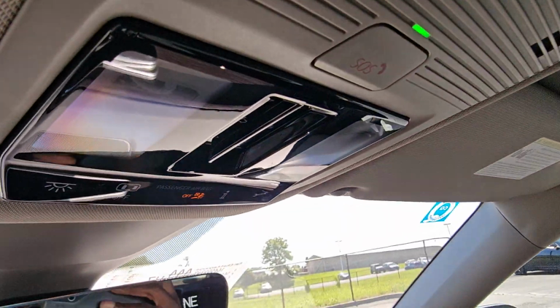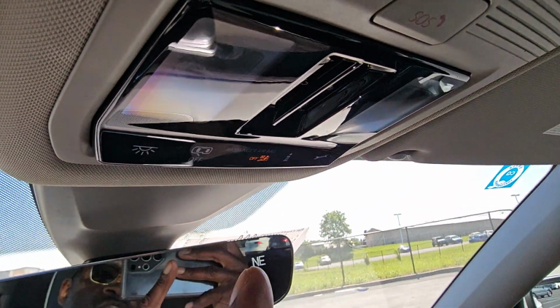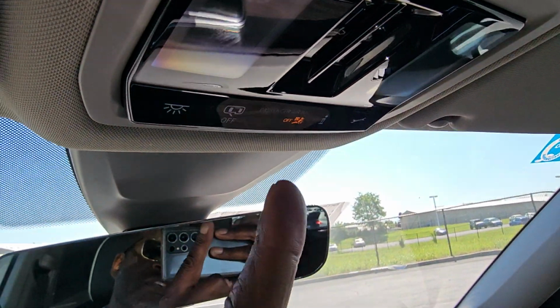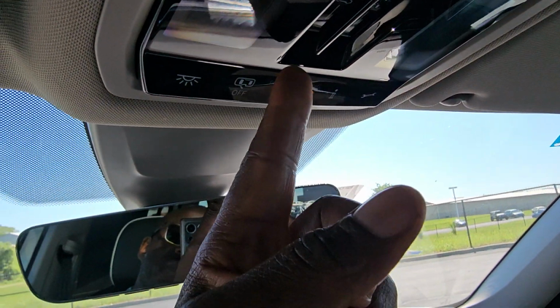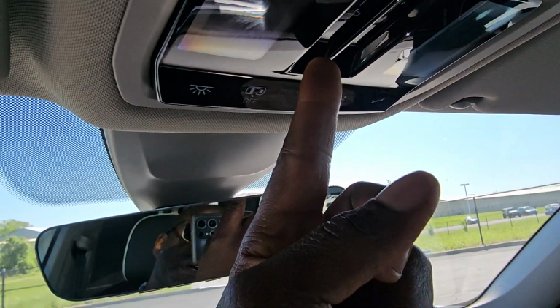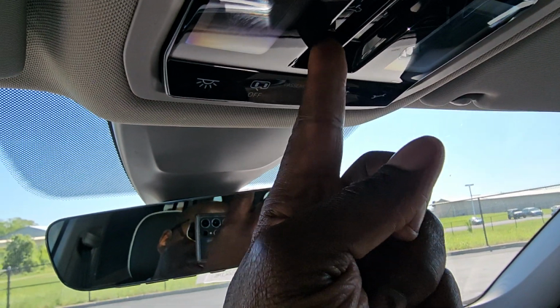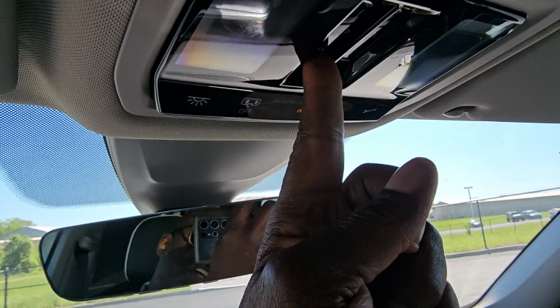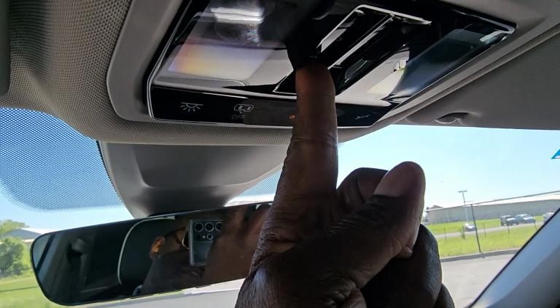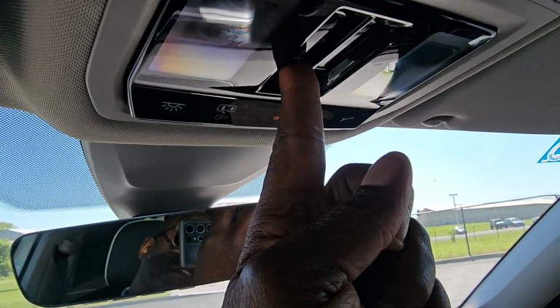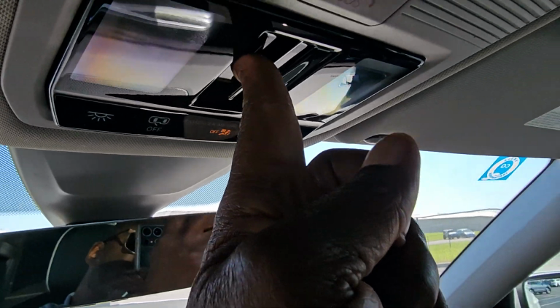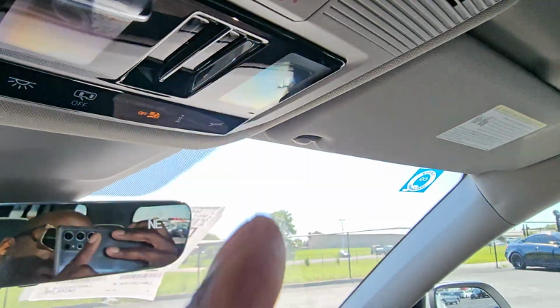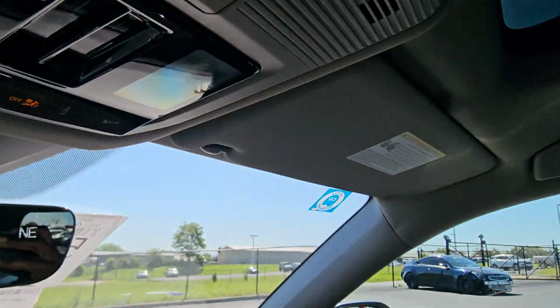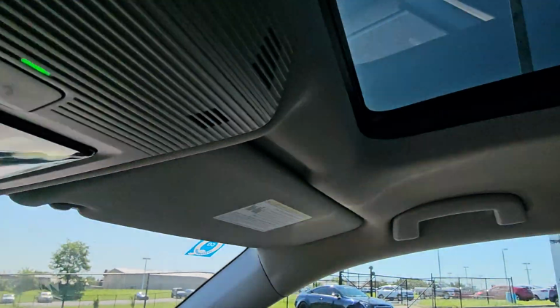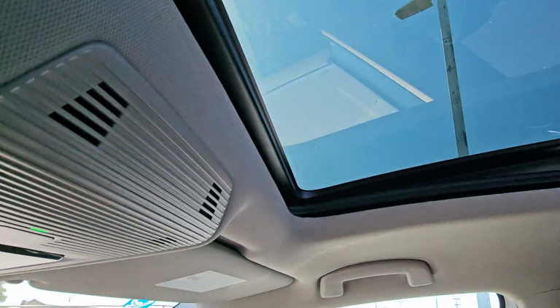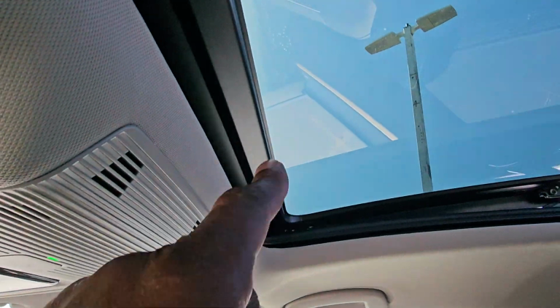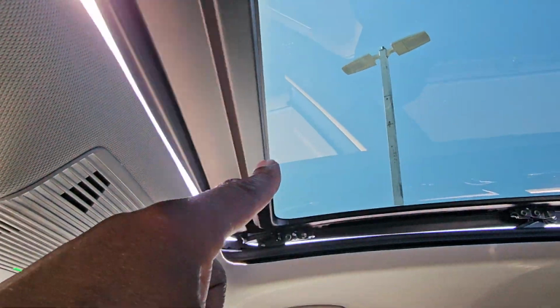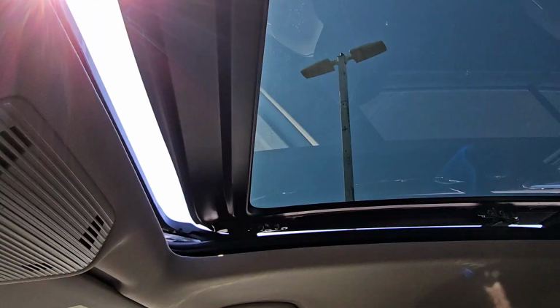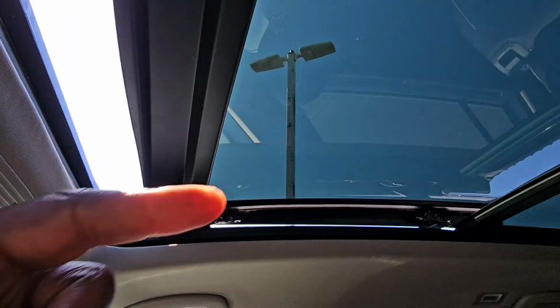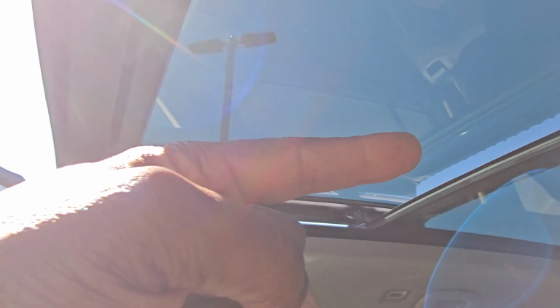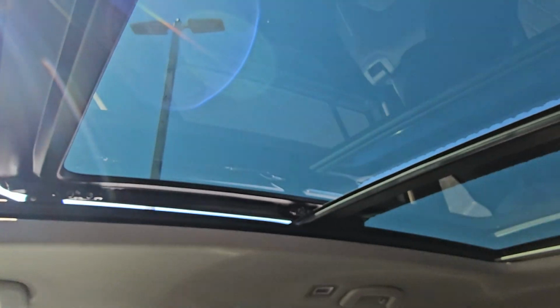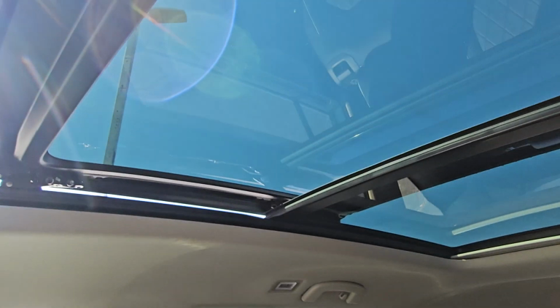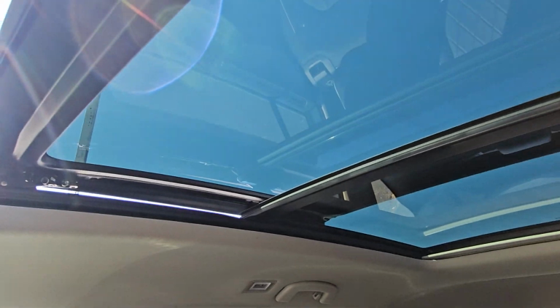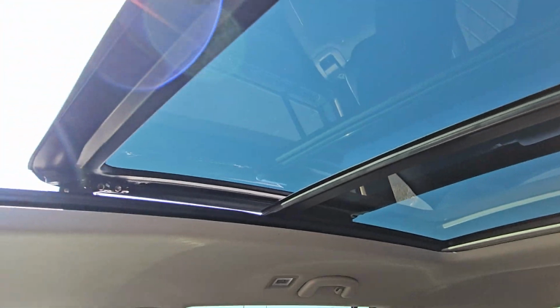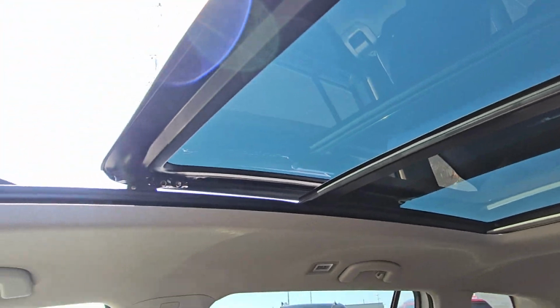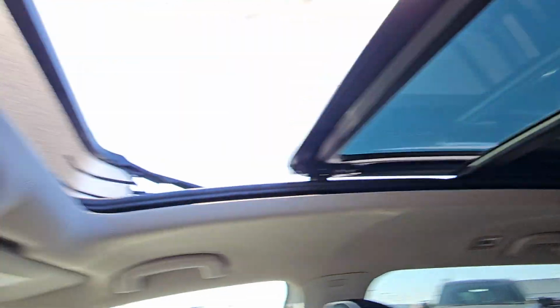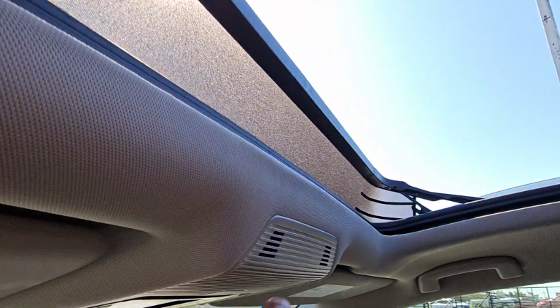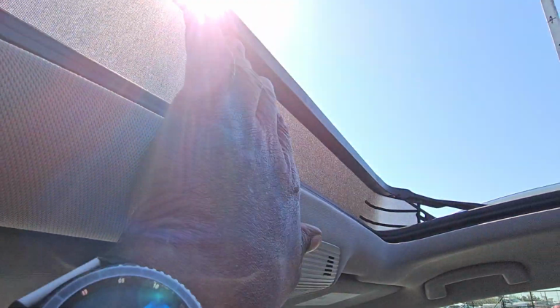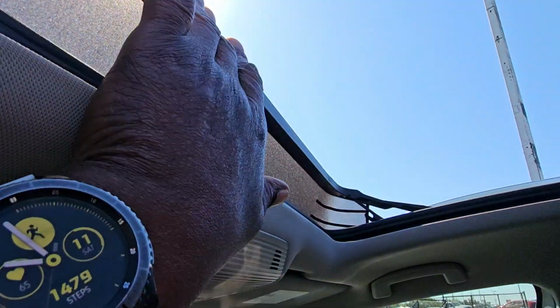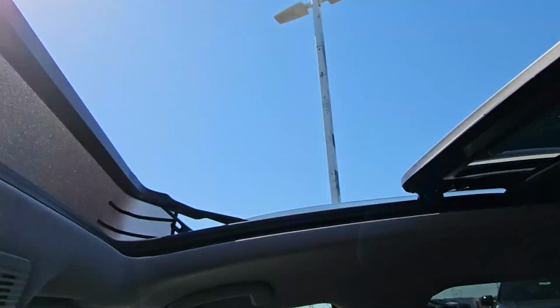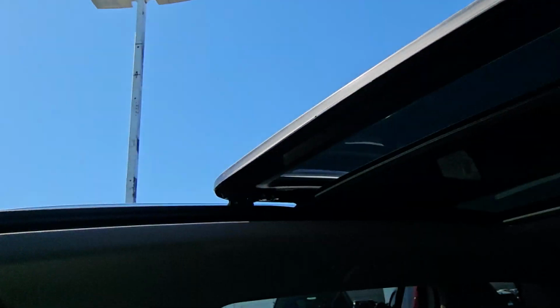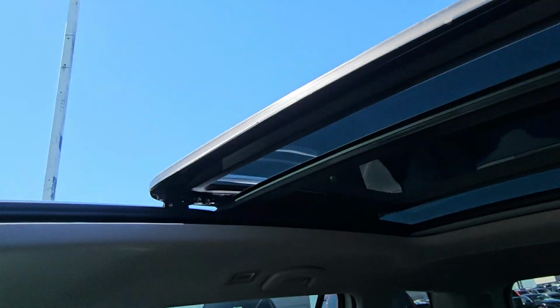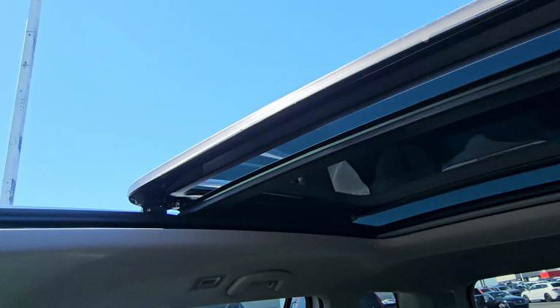So to open the sunroof, deliberate touch at the front, swipe backwards. That pane of glass stacks on top of that one back there — it opens all the way up. Pop-up windscreen right here. There you have it.